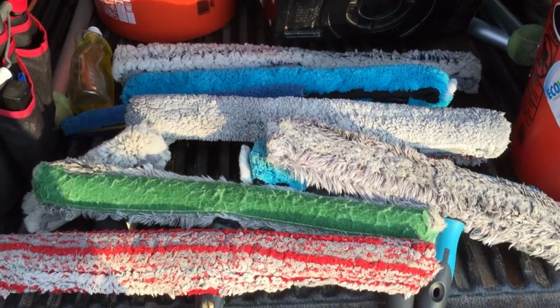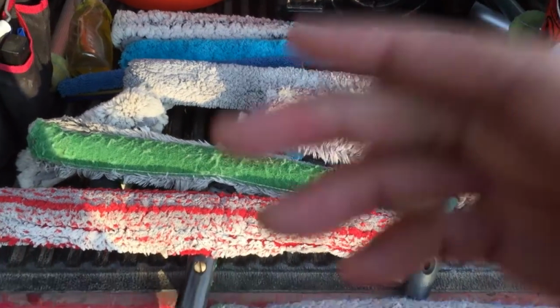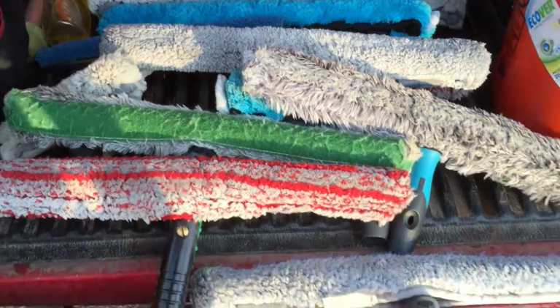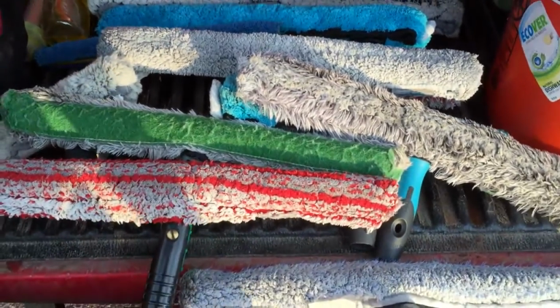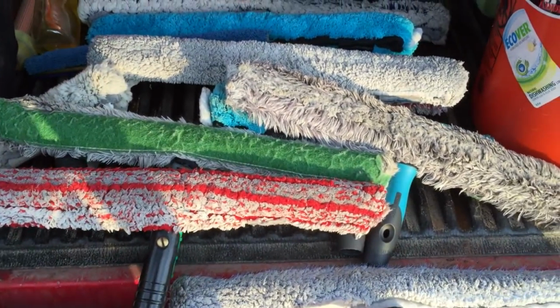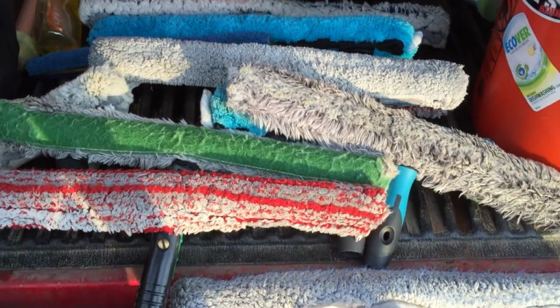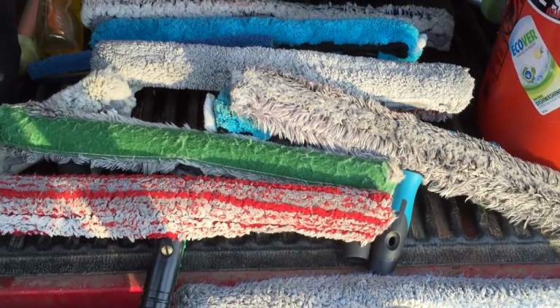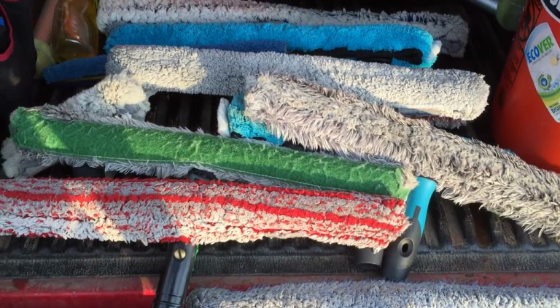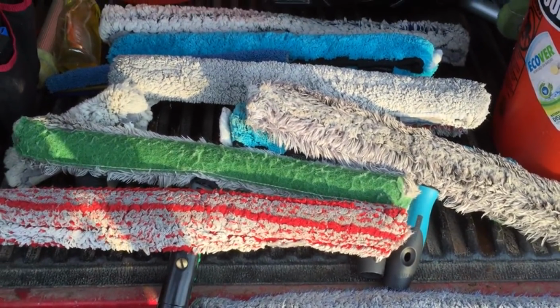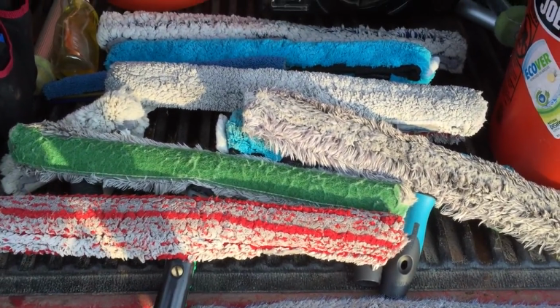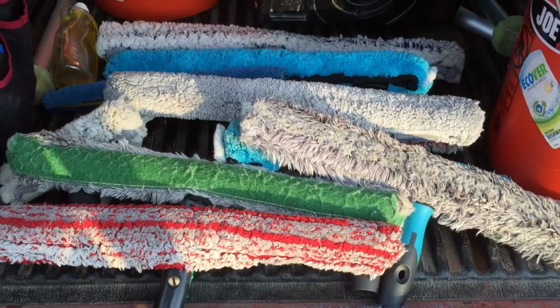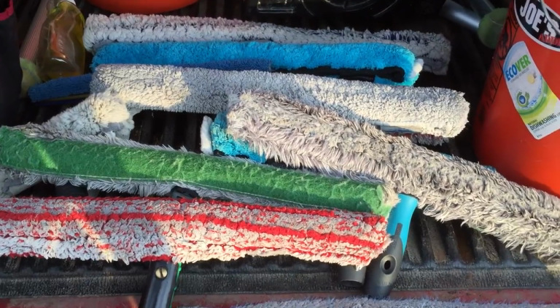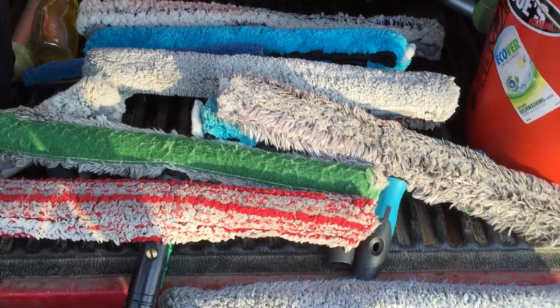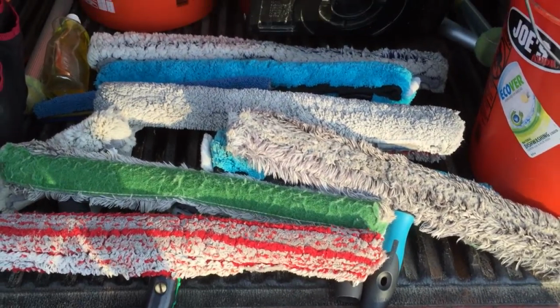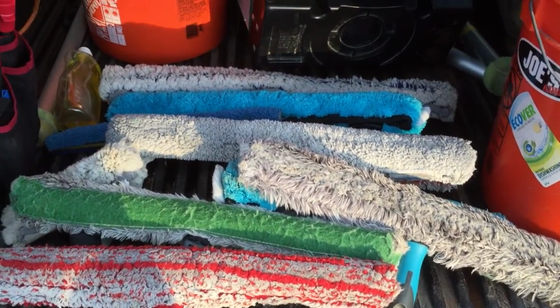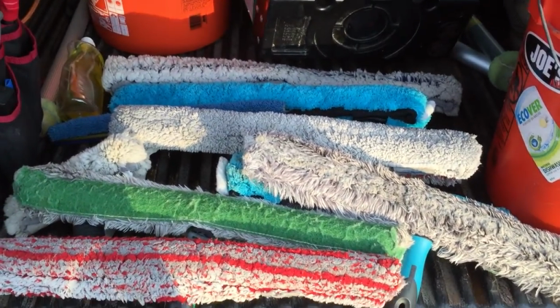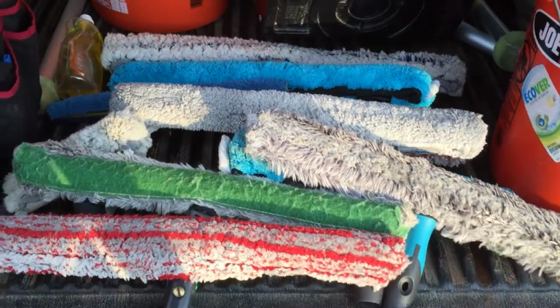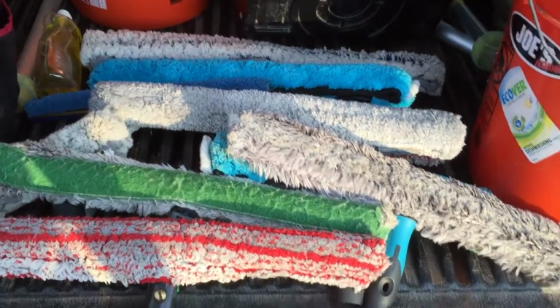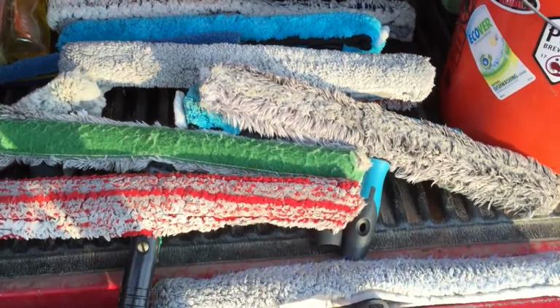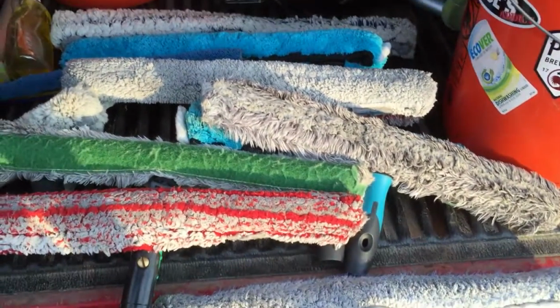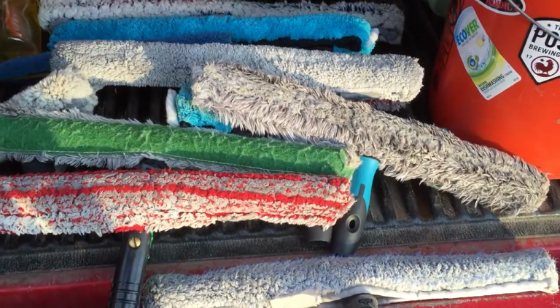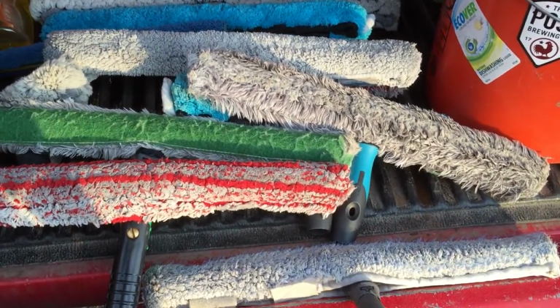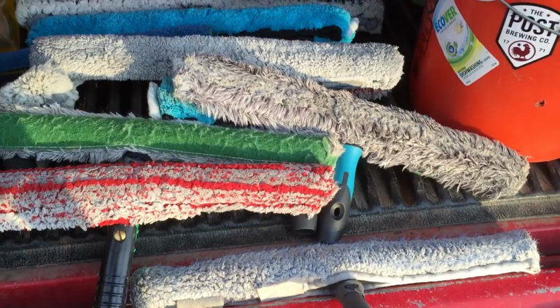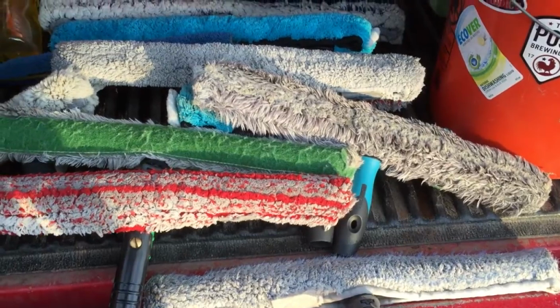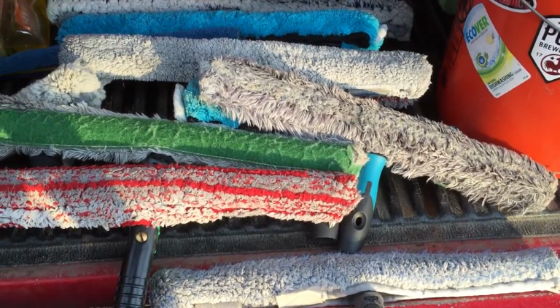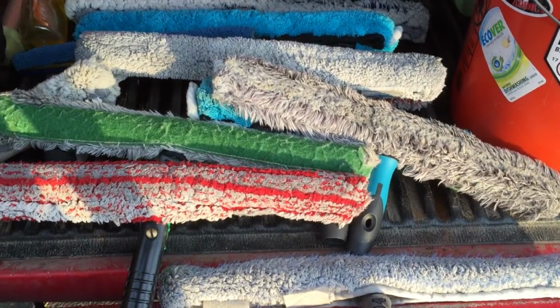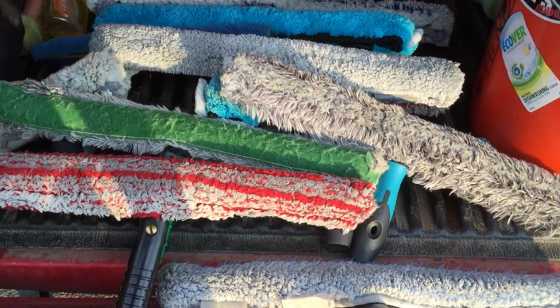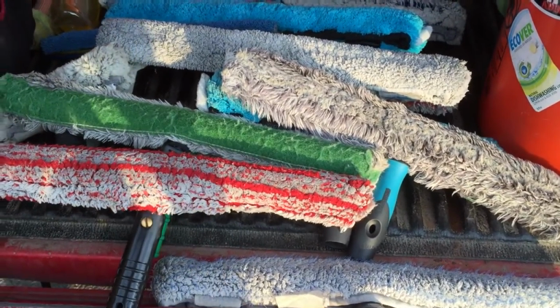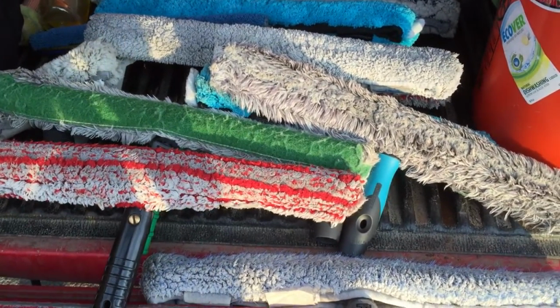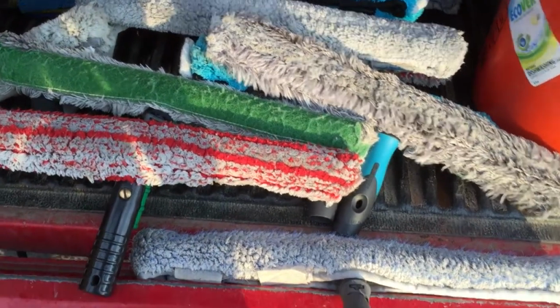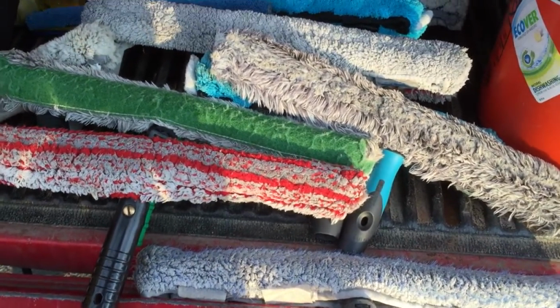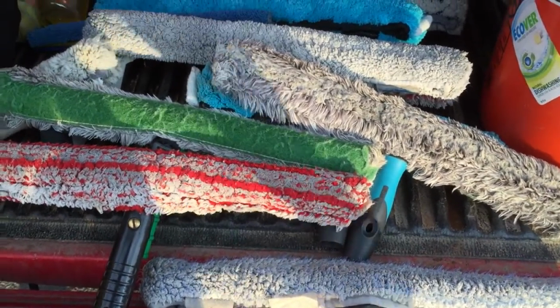Hi guys, I was cleaning up my truck today and realized I have a crap load of applicators and mops, so I decided to do a little video on all the ones I have to give you a feel of how good they are.